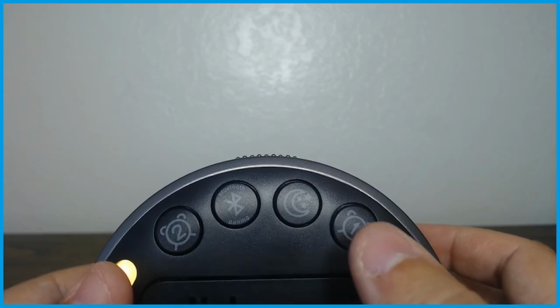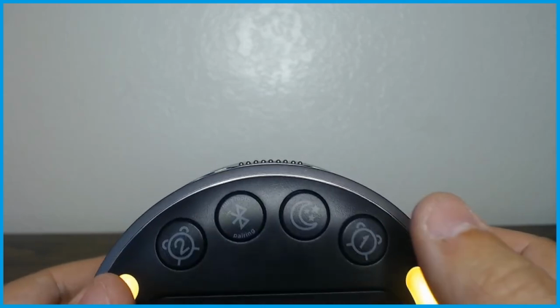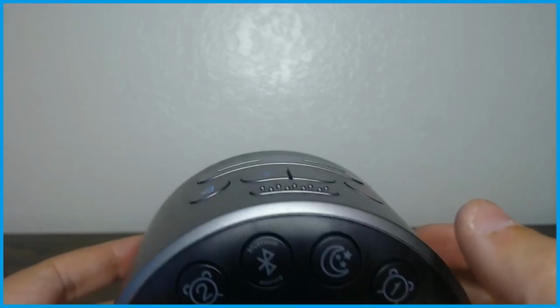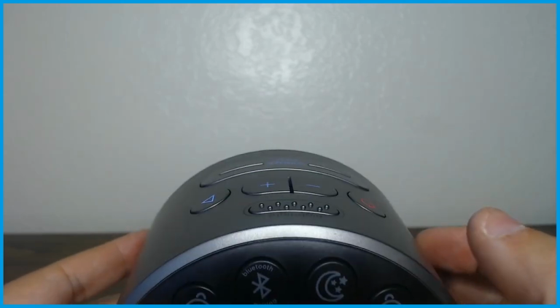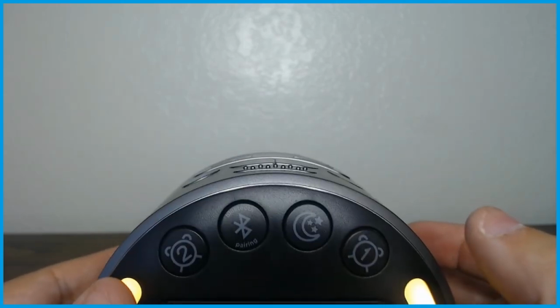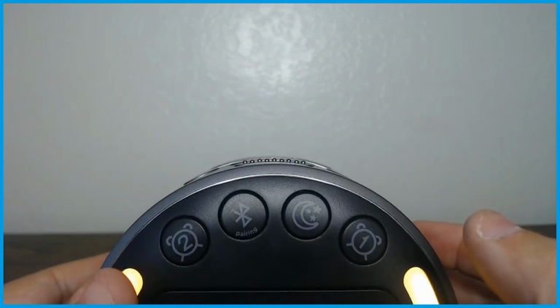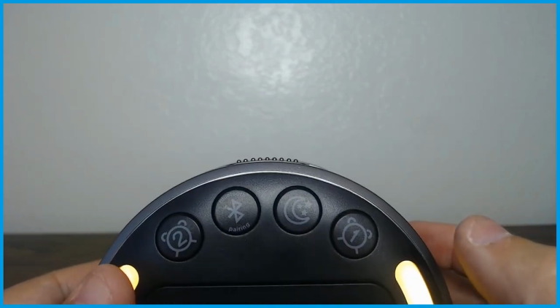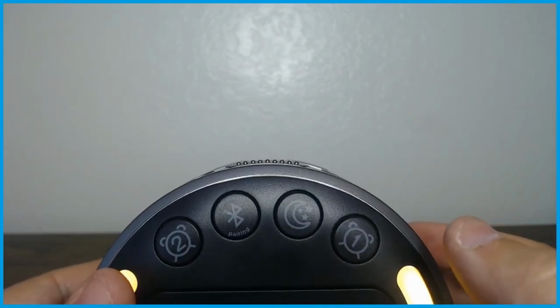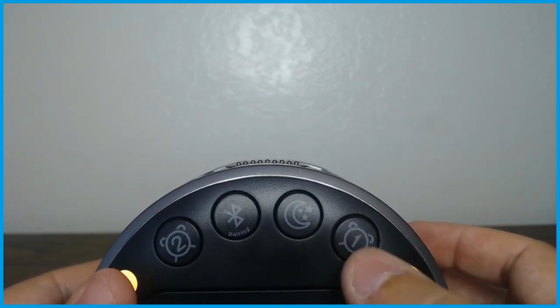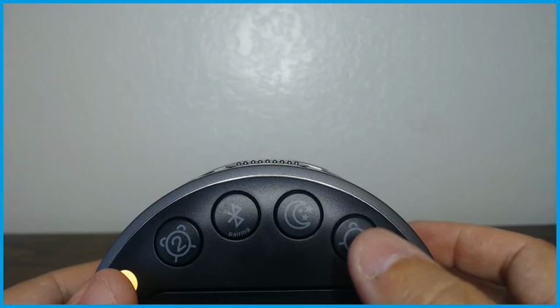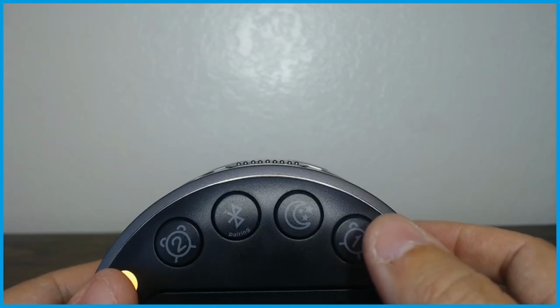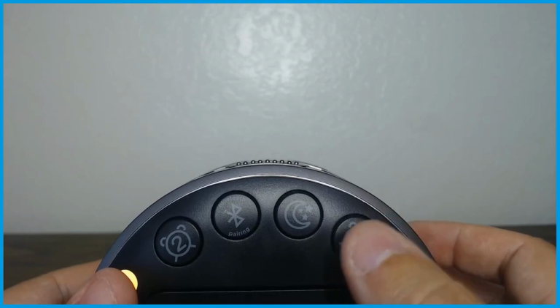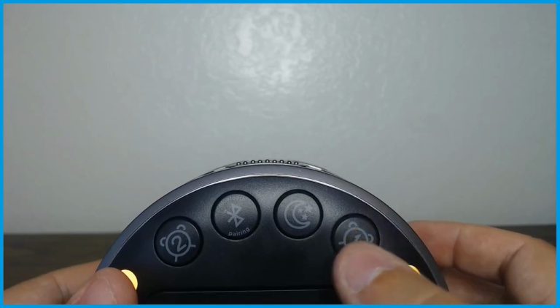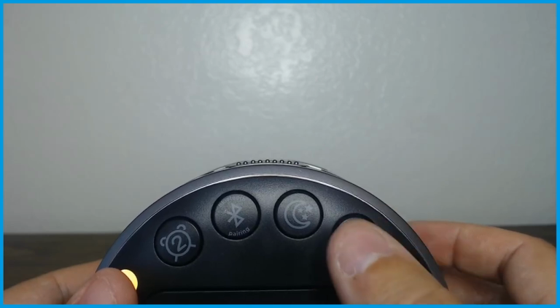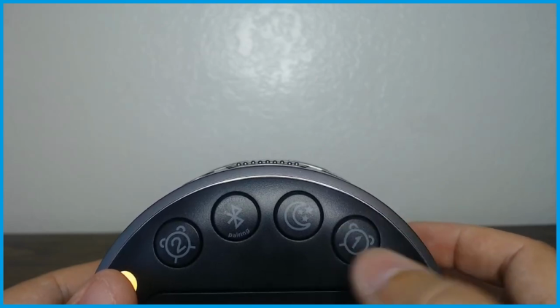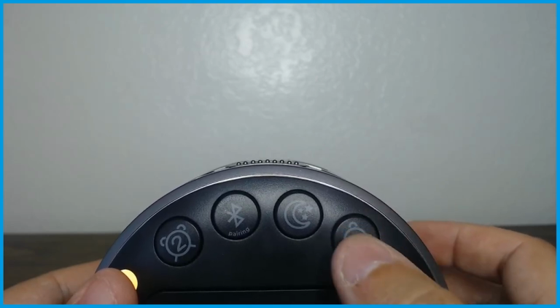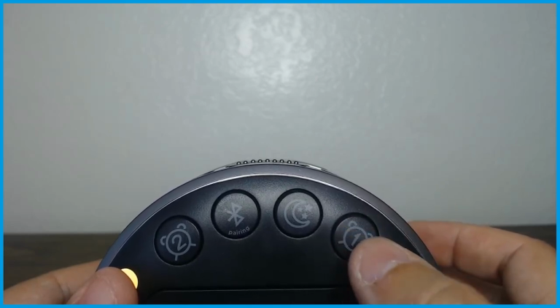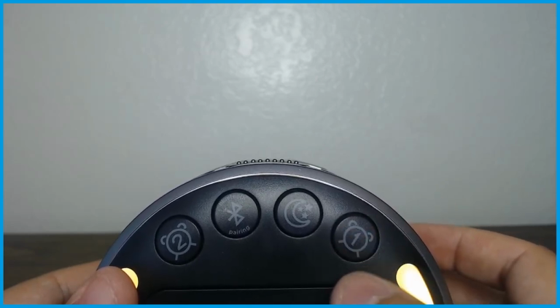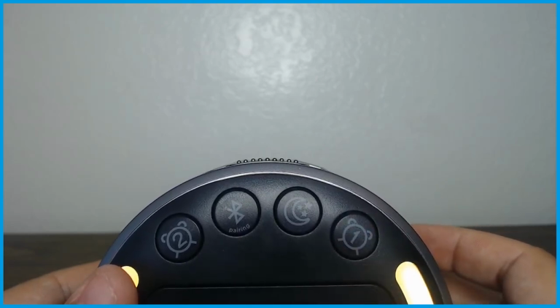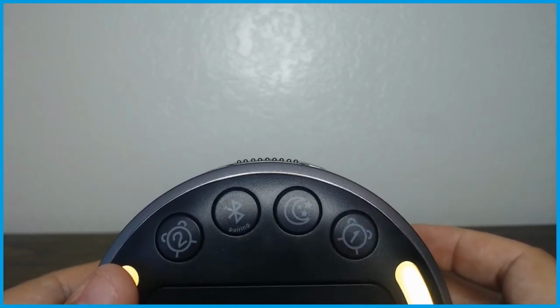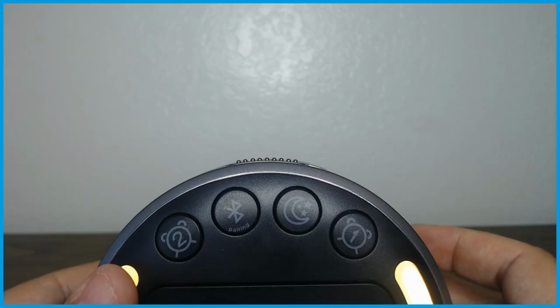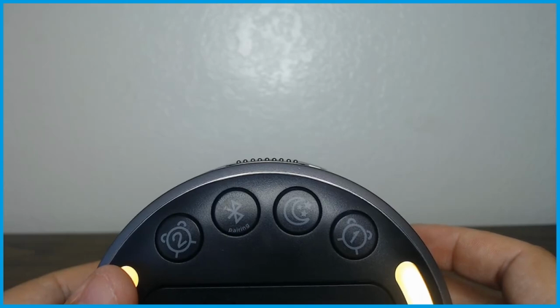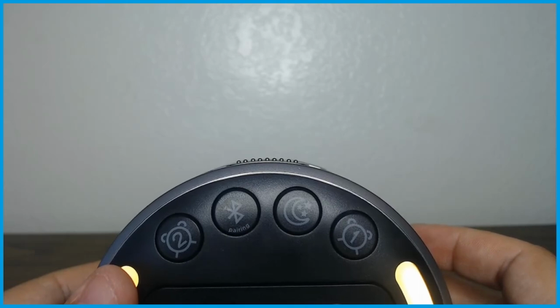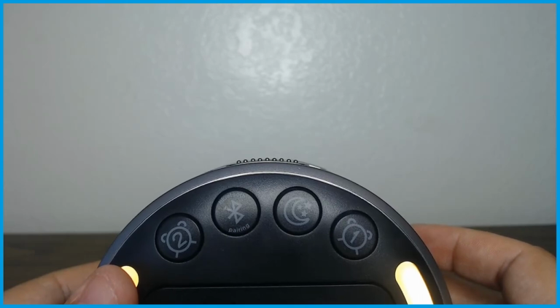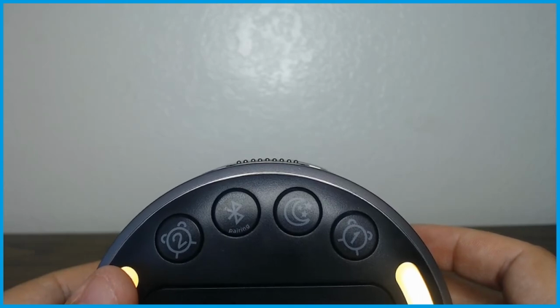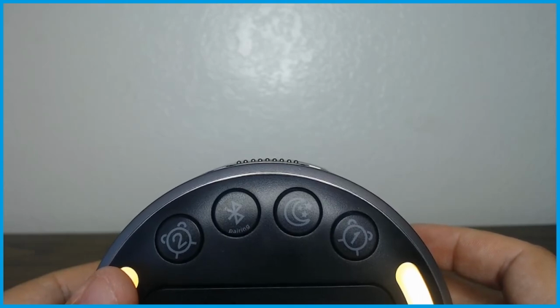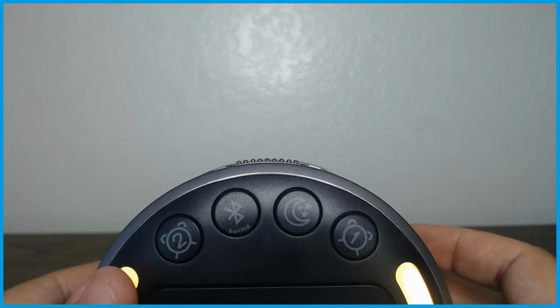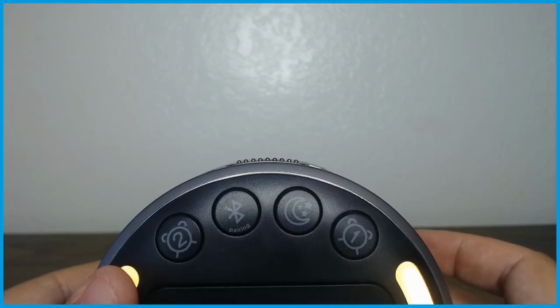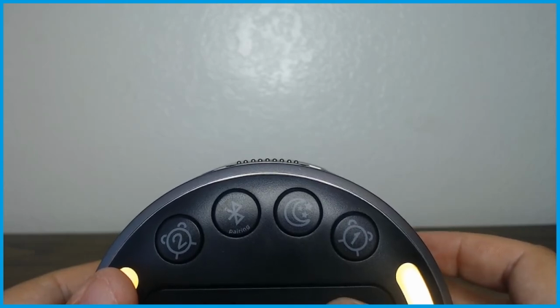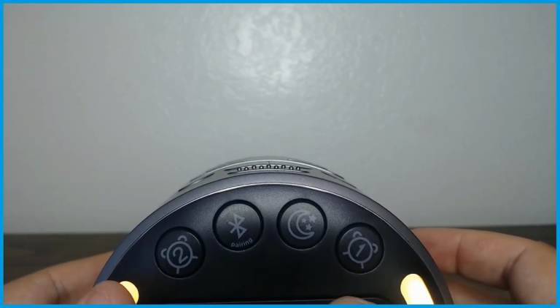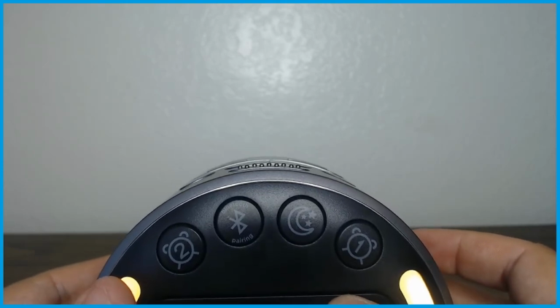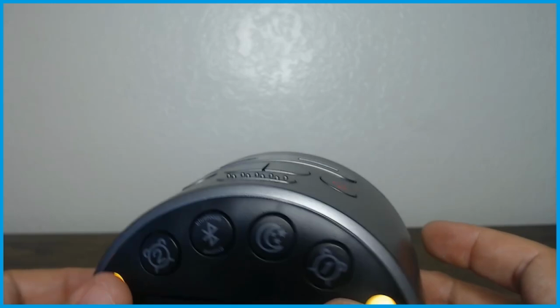This will also act as a speaker. And when you set your alarms, you can choose whether you want to set it to a tone that's already pre-programmed with the iHome, or you can reset the alarm tone to something that's on your phone, which is quite interesting.